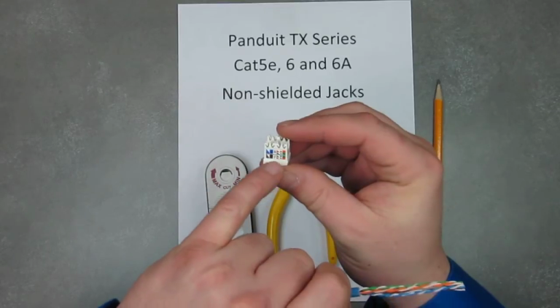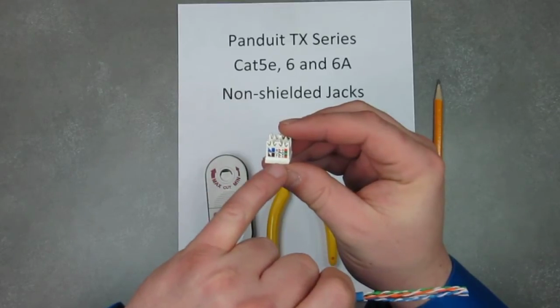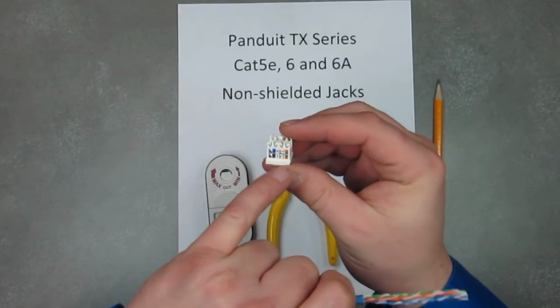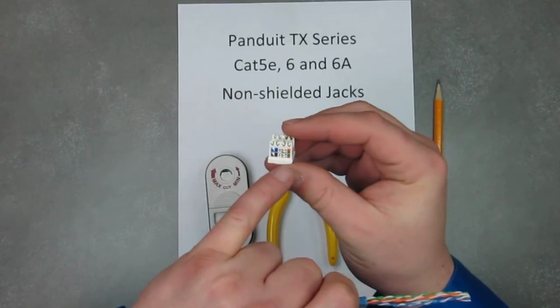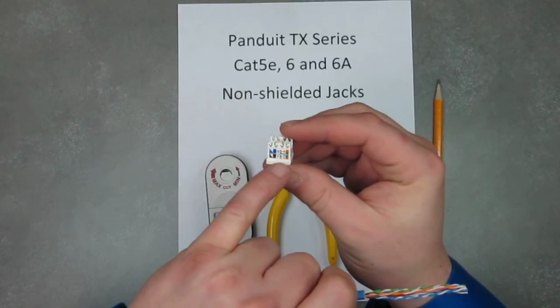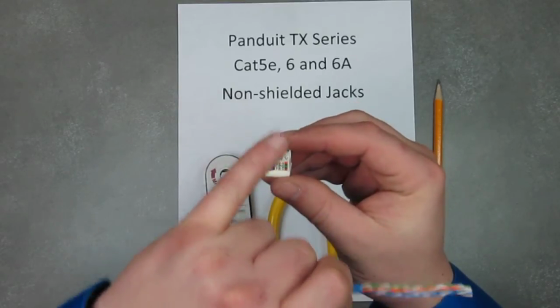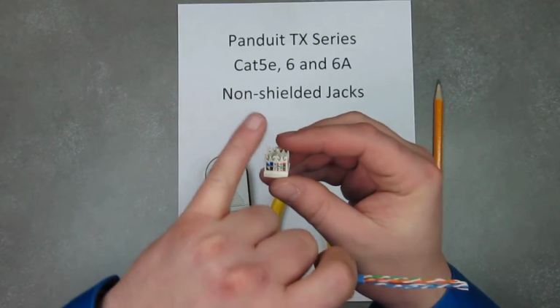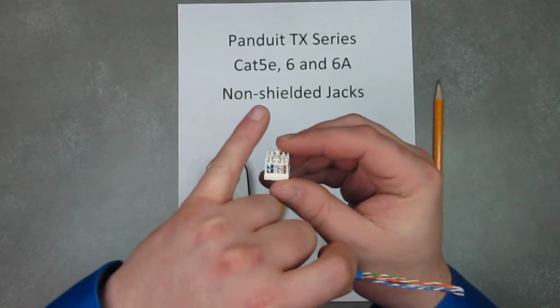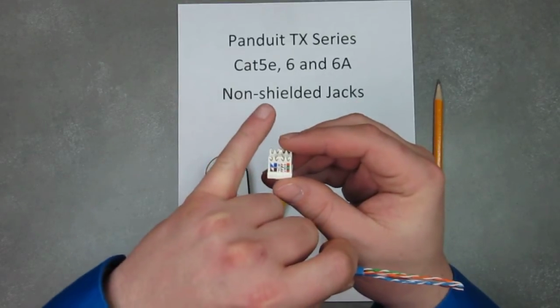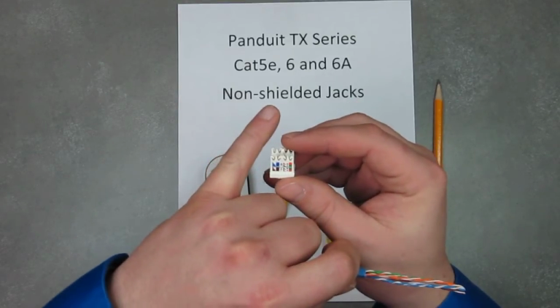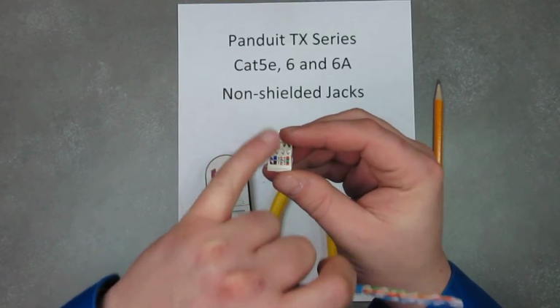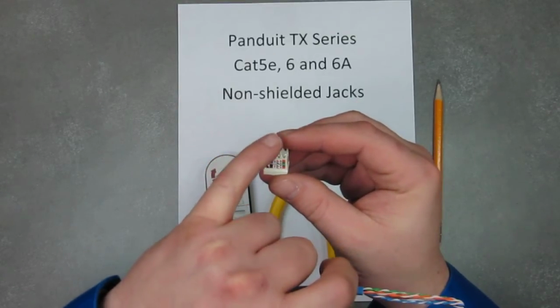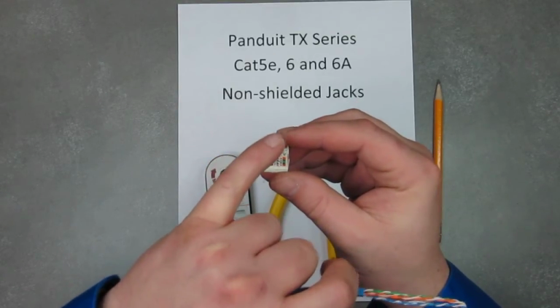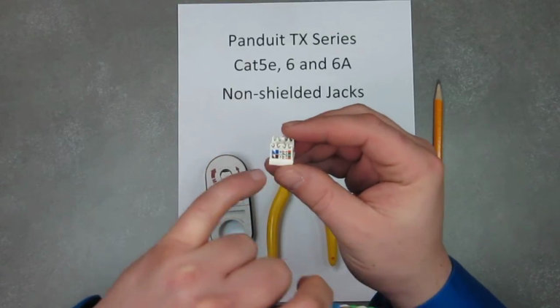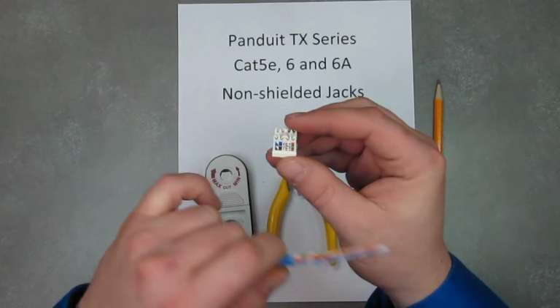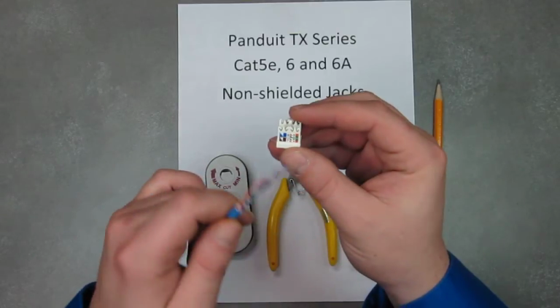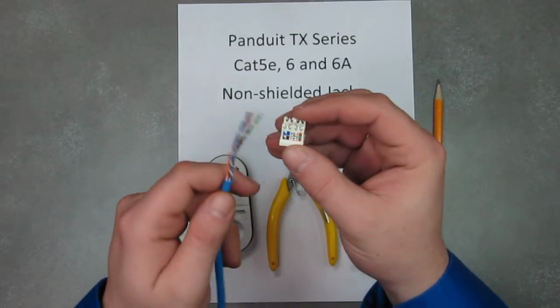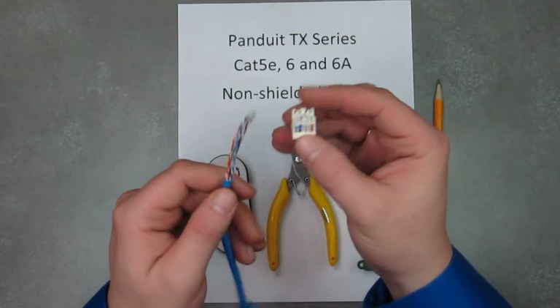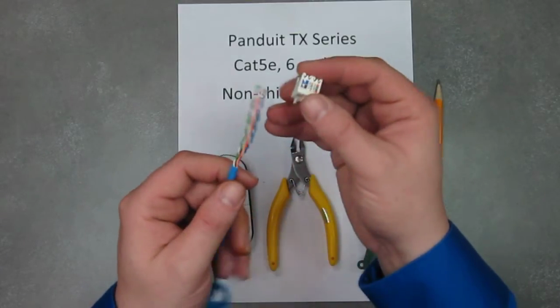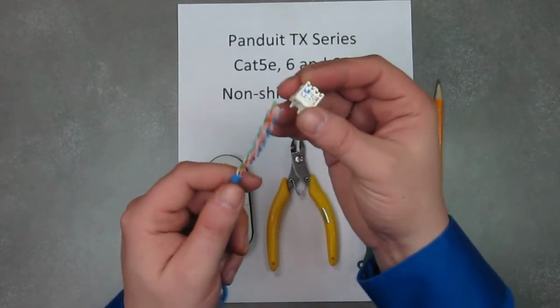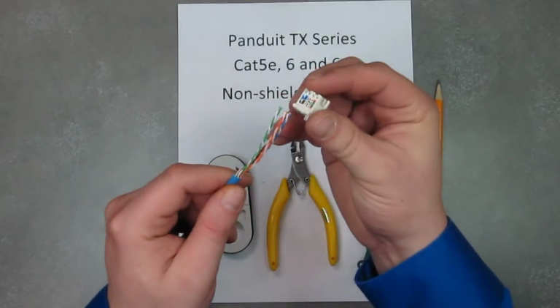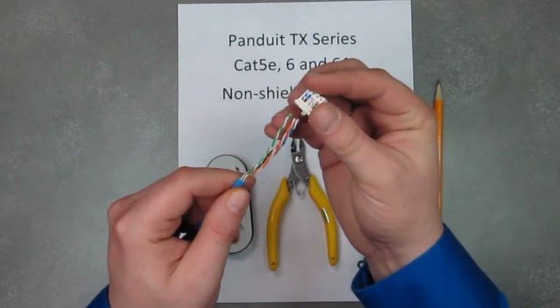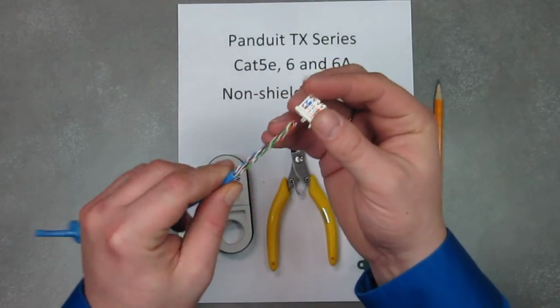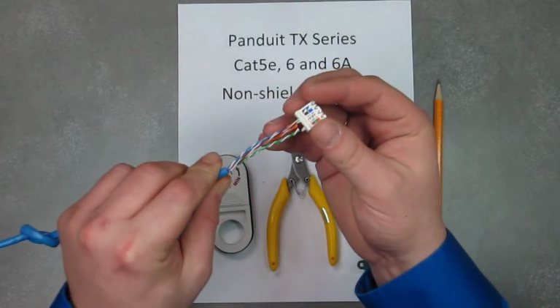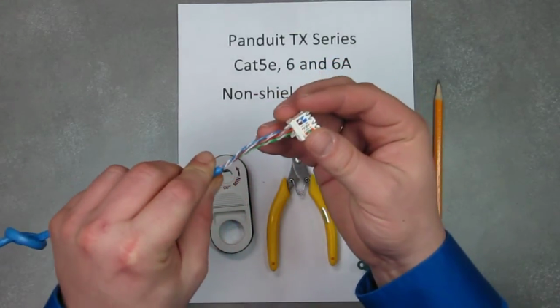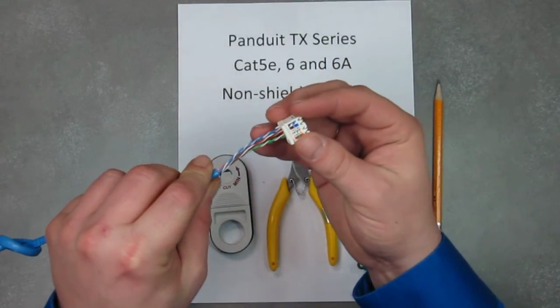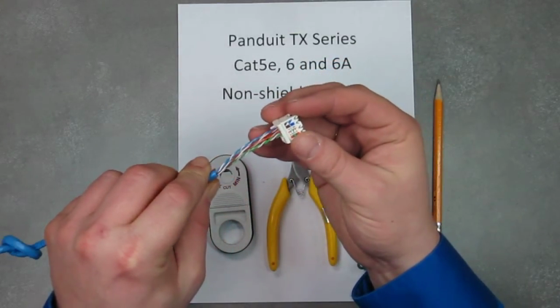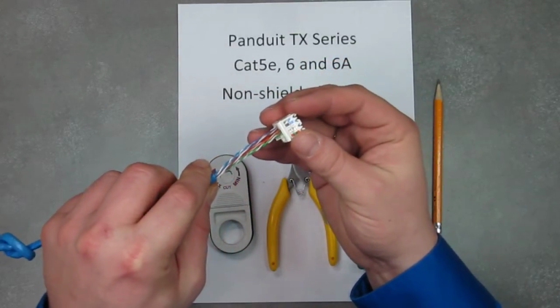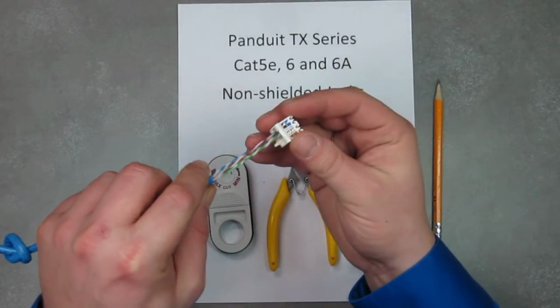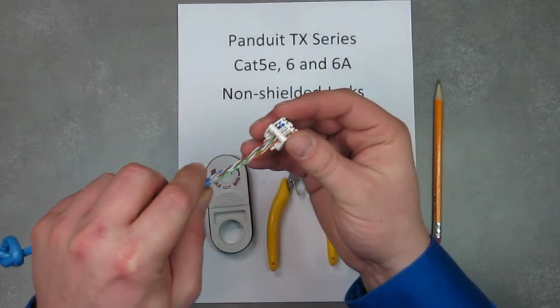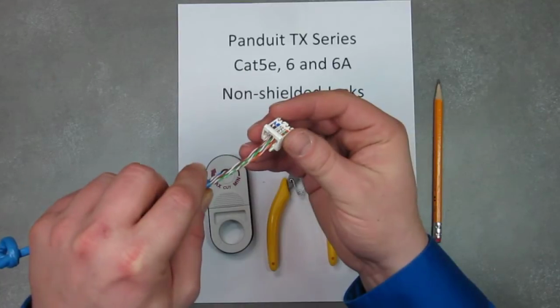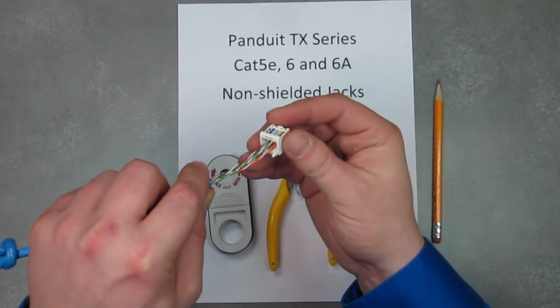For the B wiring scheme, the orange is going to go towards the rear and the green comes out towards the front. Go ahead and slide your wires through the actual wire cap.